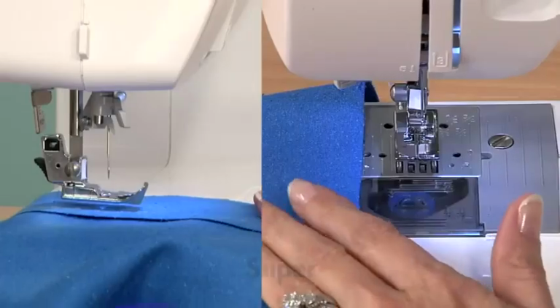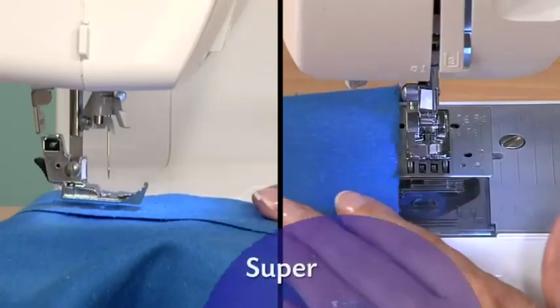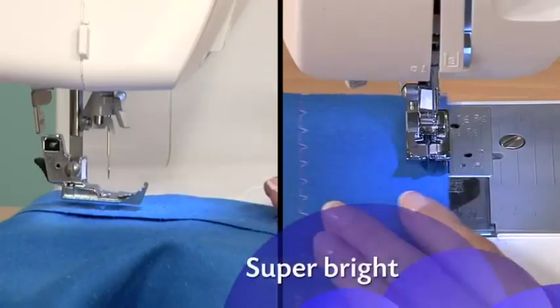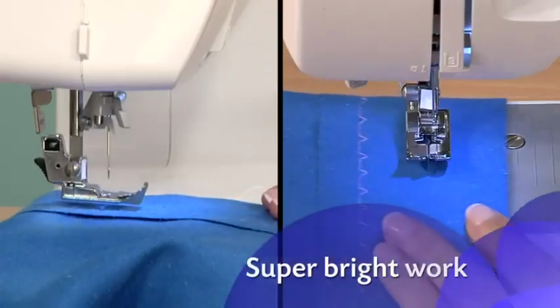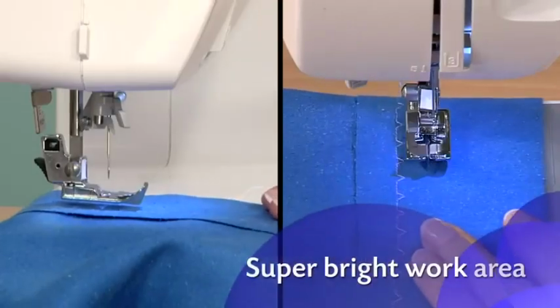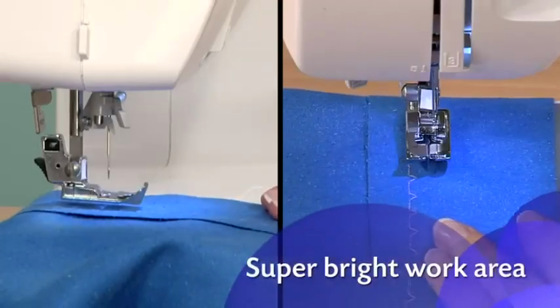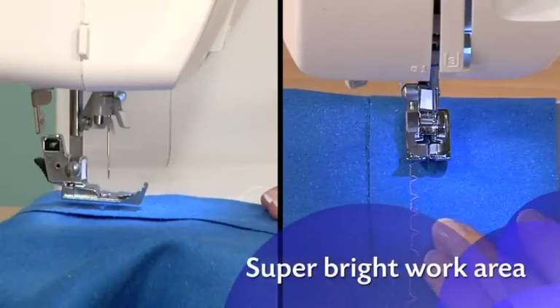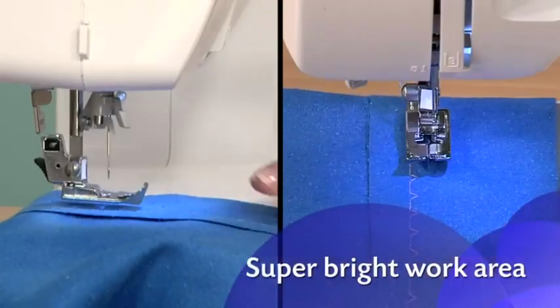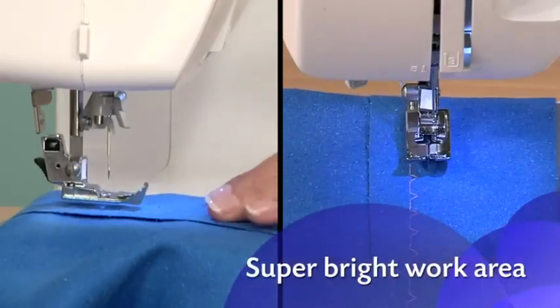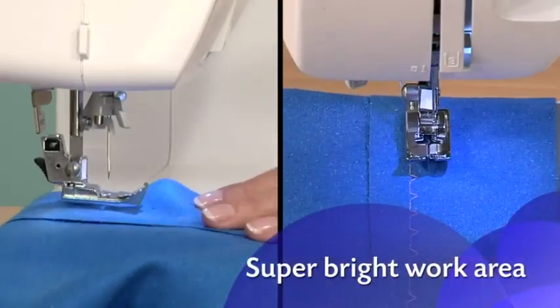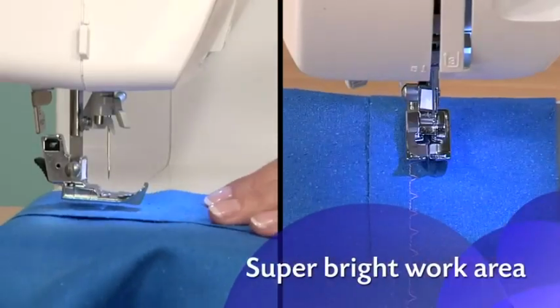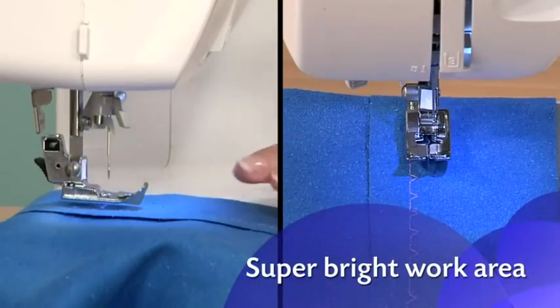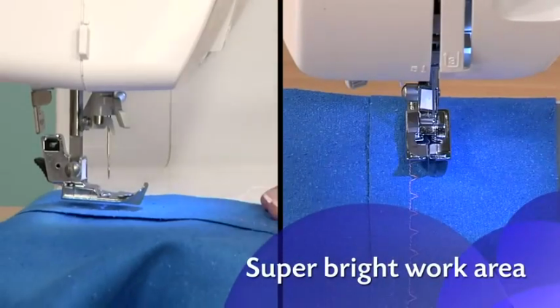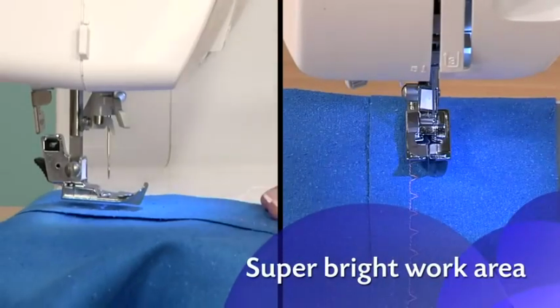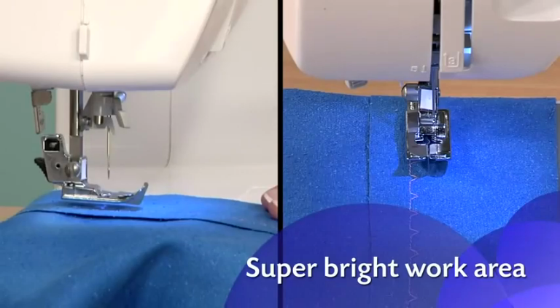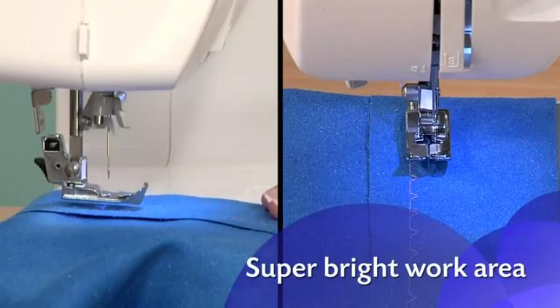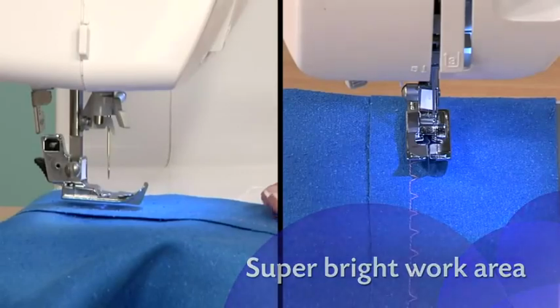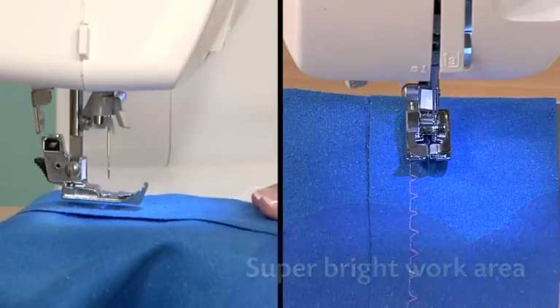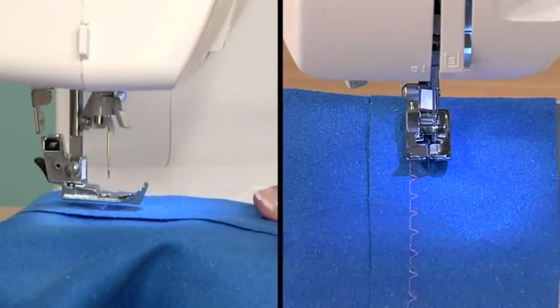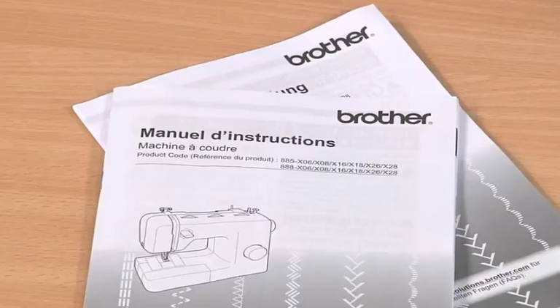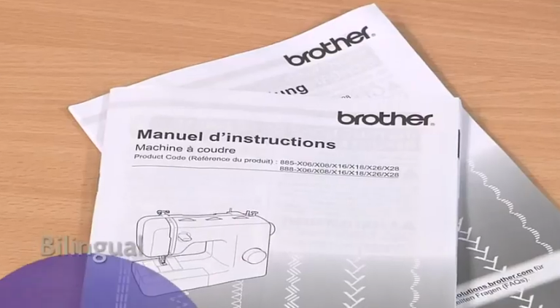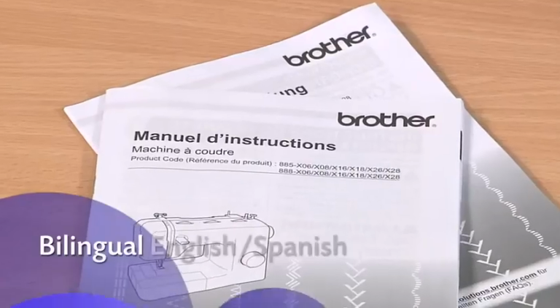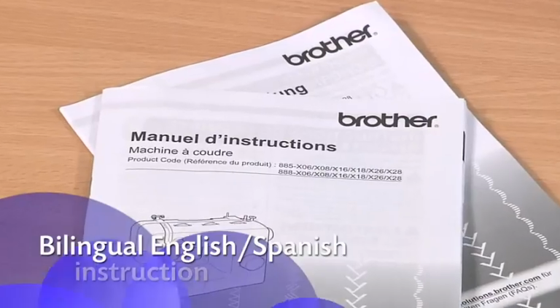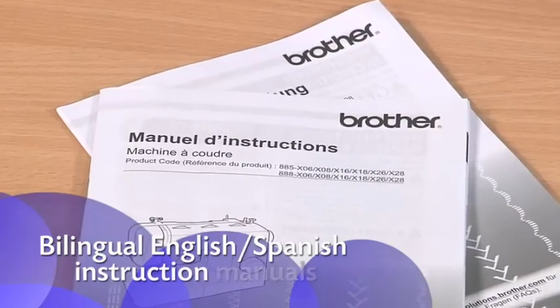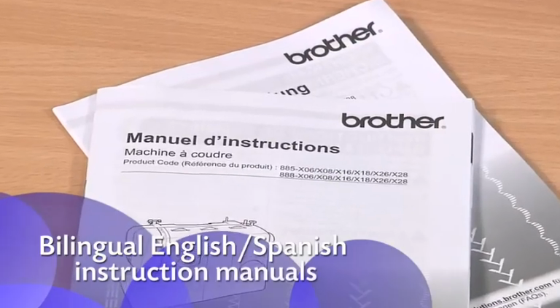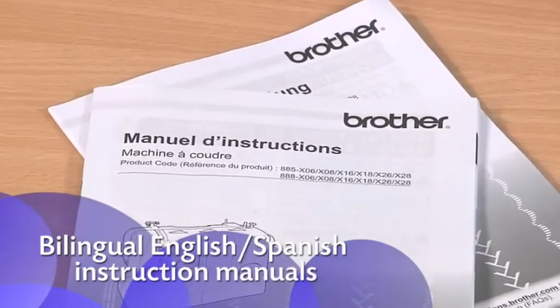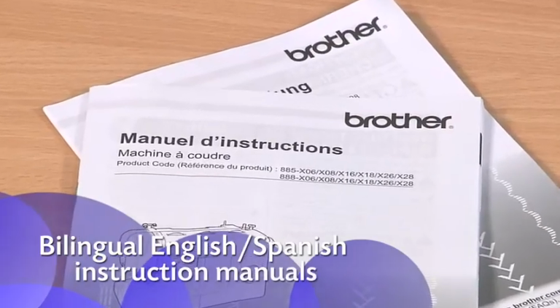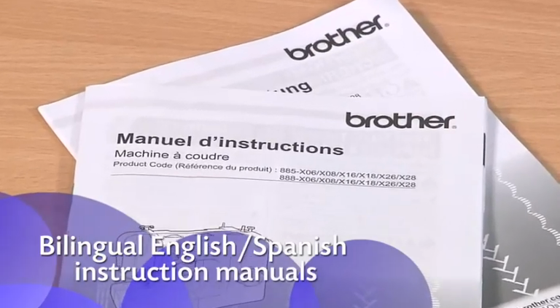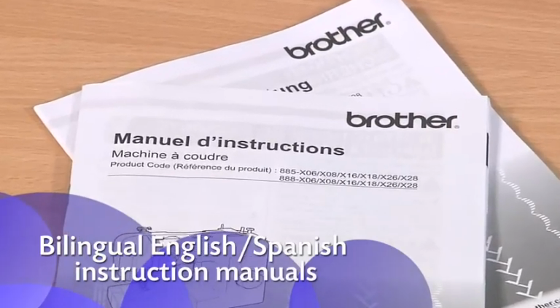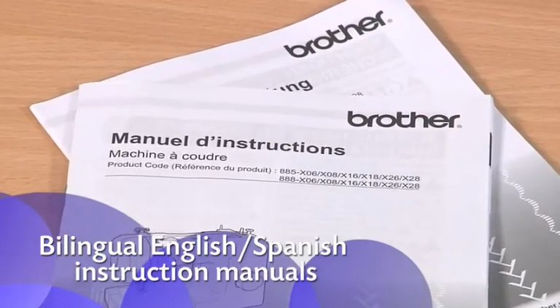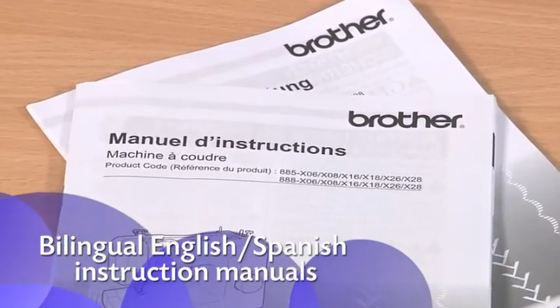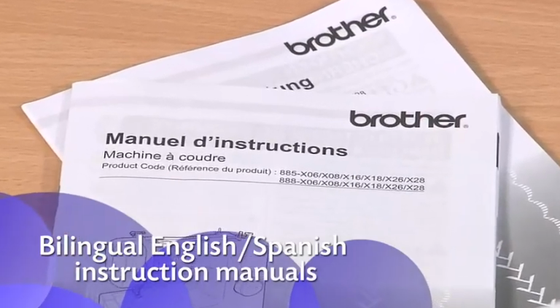The LEDs give you a super bright work area to see details. Plus, you'll love how easy the instructions are to follow.